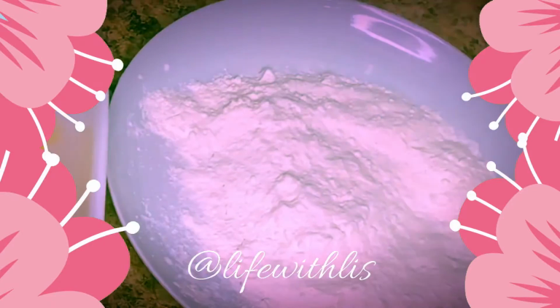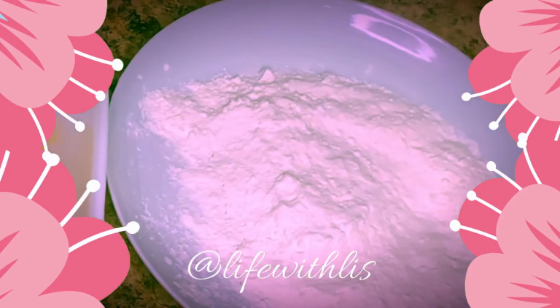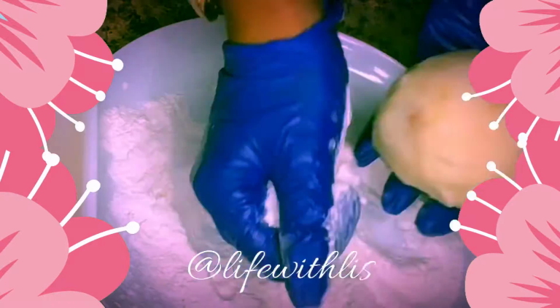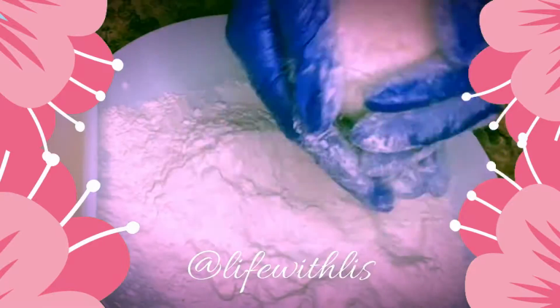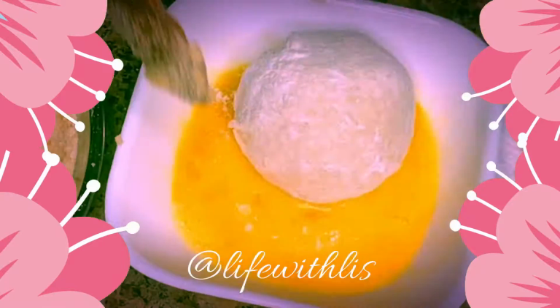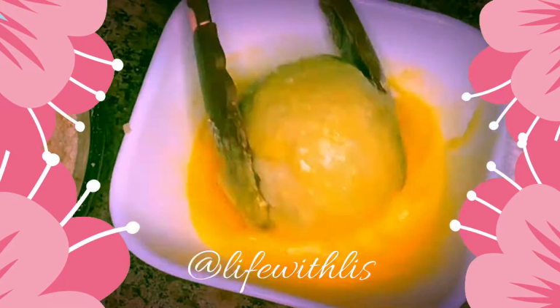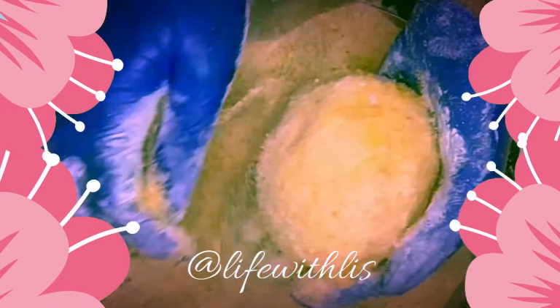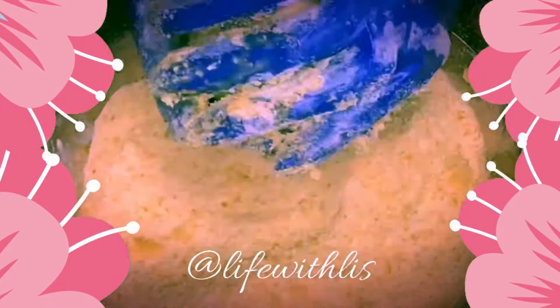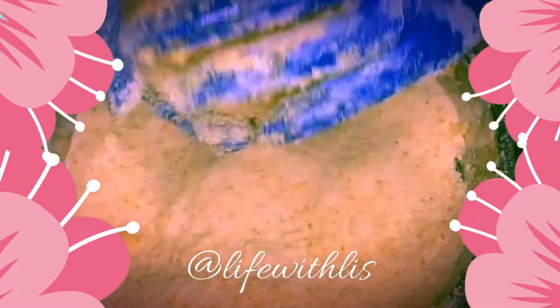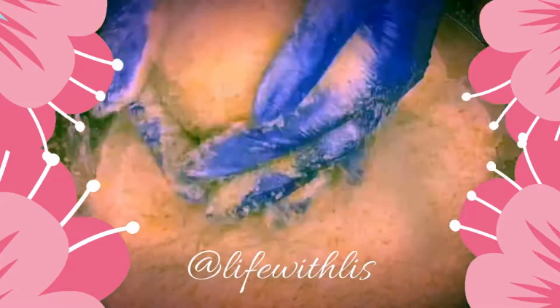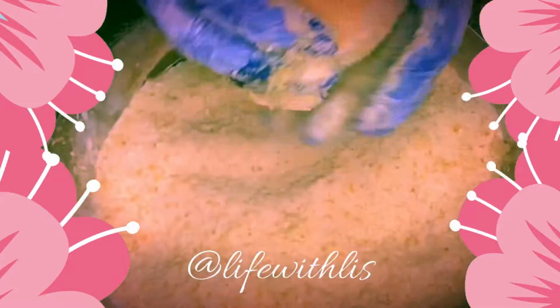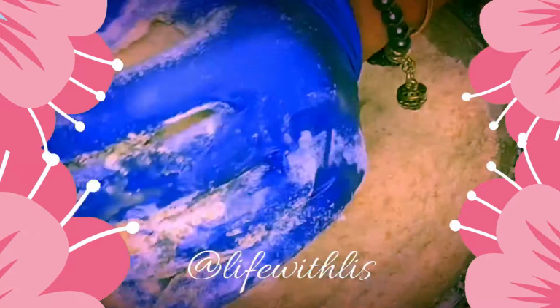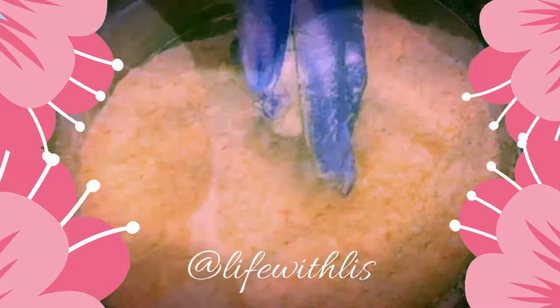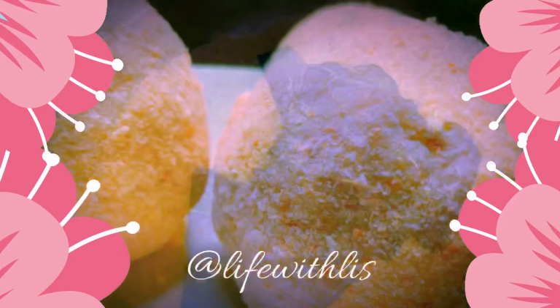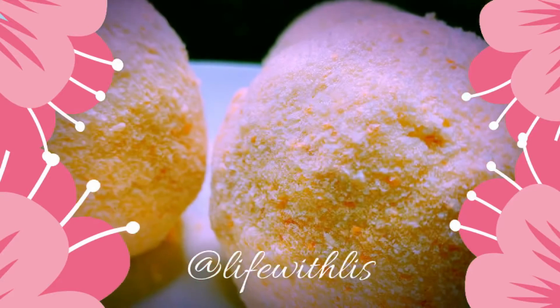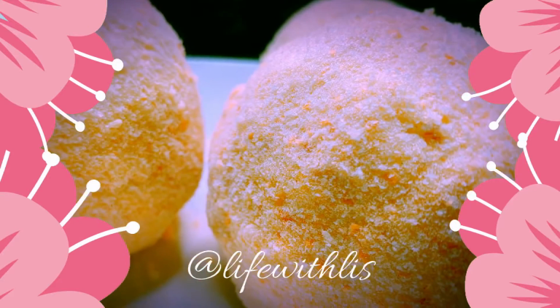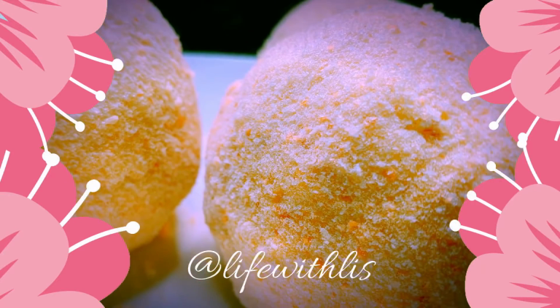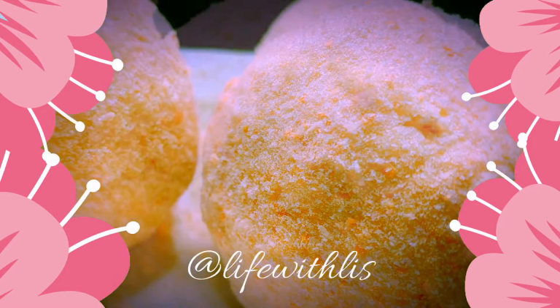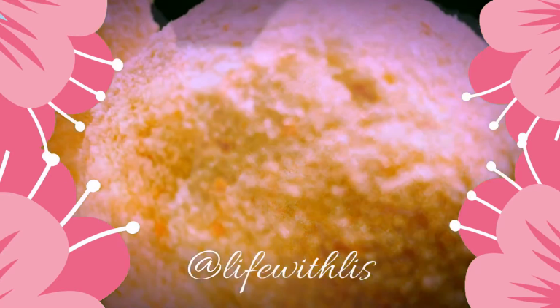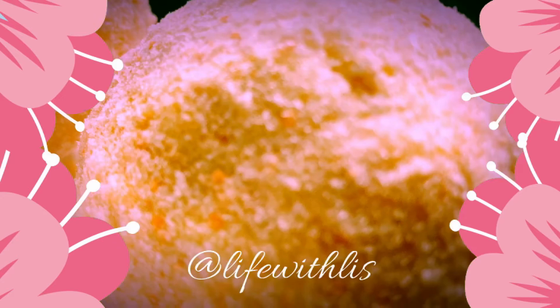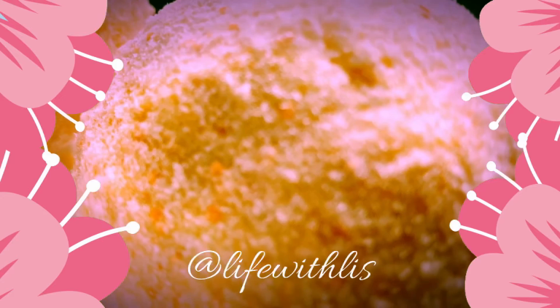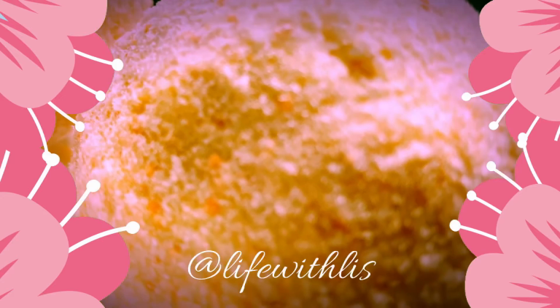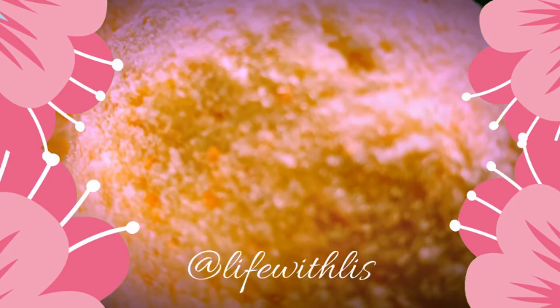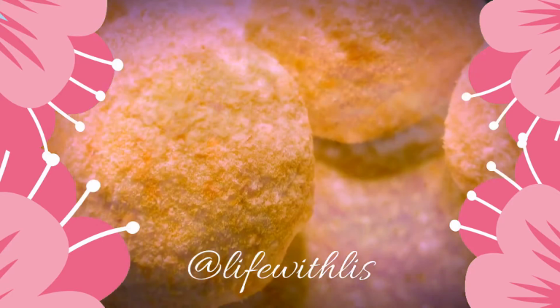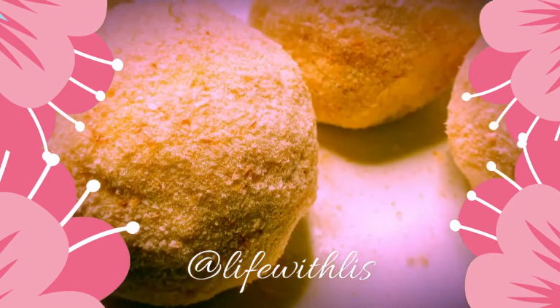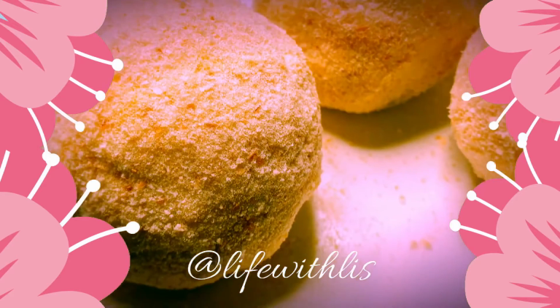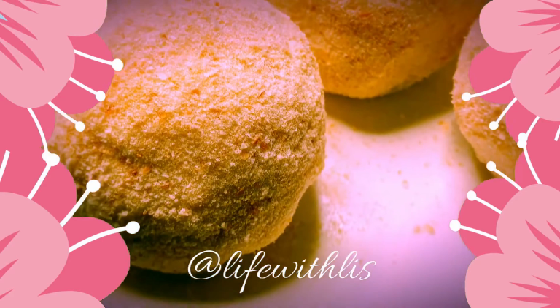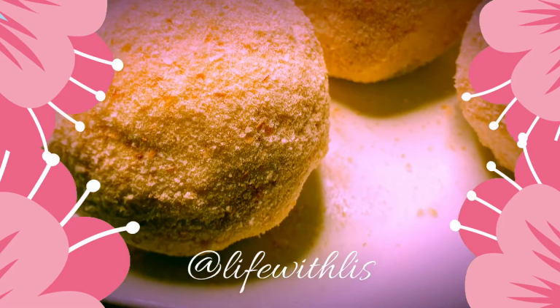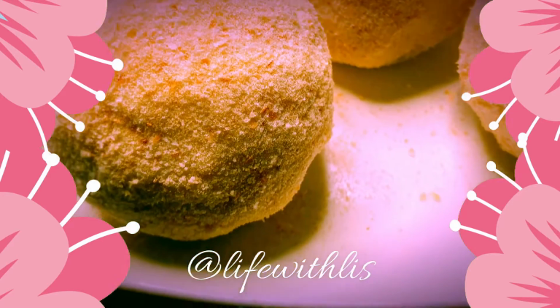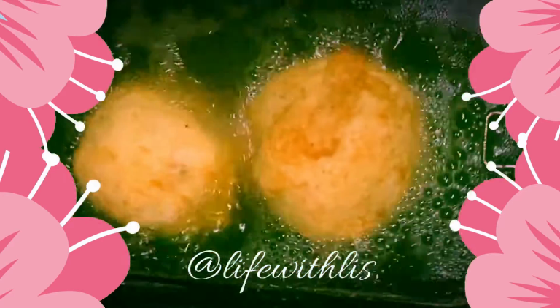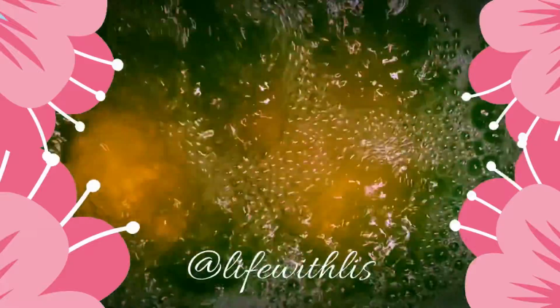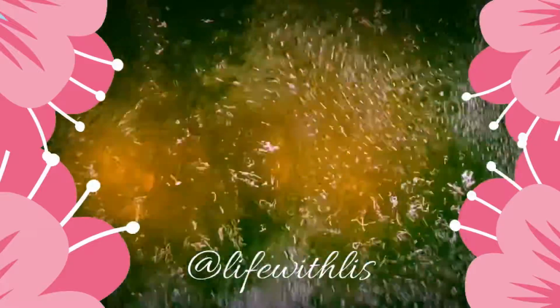Try to make them as round as you can and make sure you pack them, because you don't want them to blow up when they are frying. You can make them as big as you want, as round as you want, as small as you want. Different countries have different ways of making these — this is just my own way.